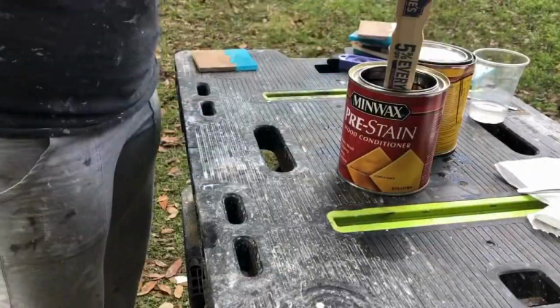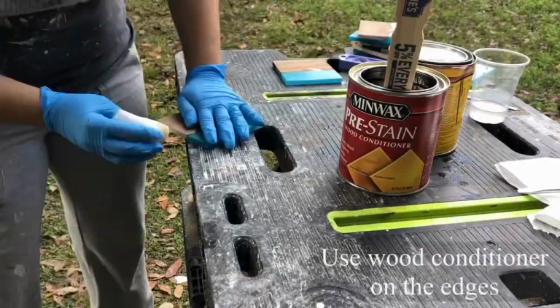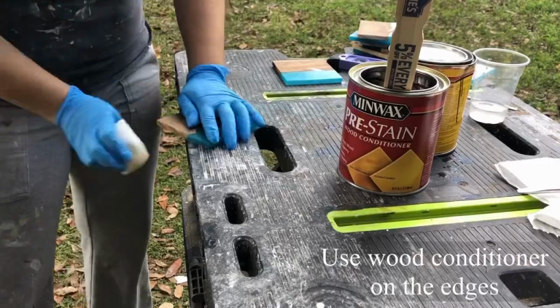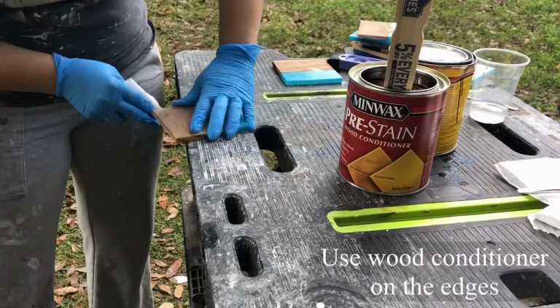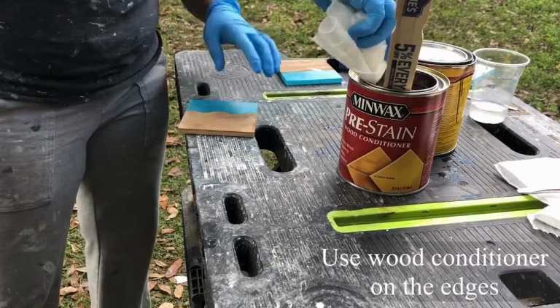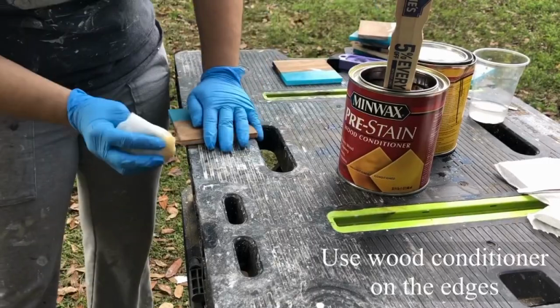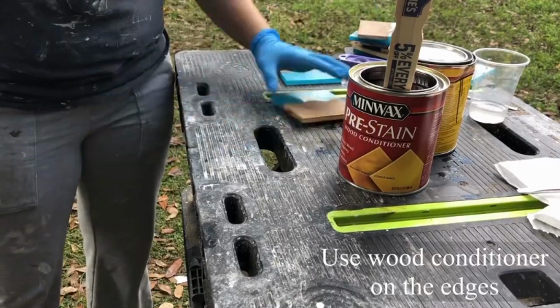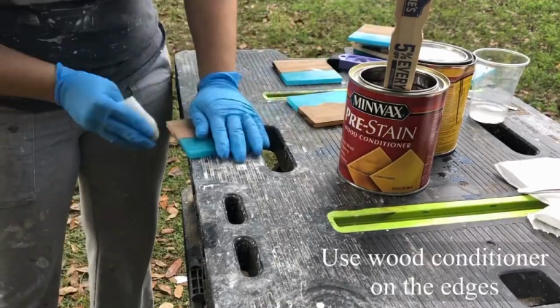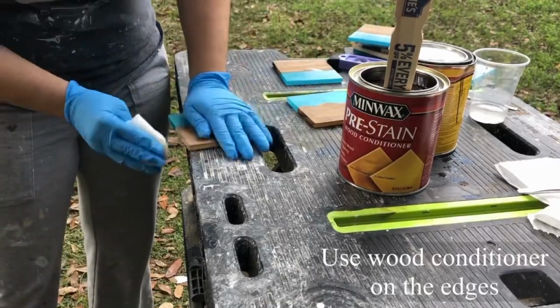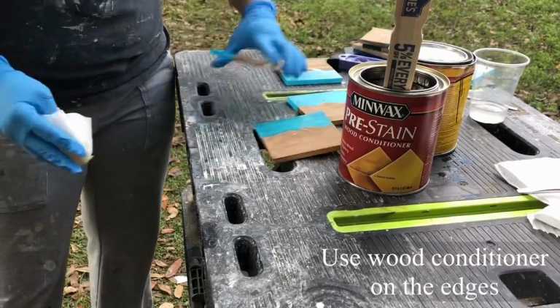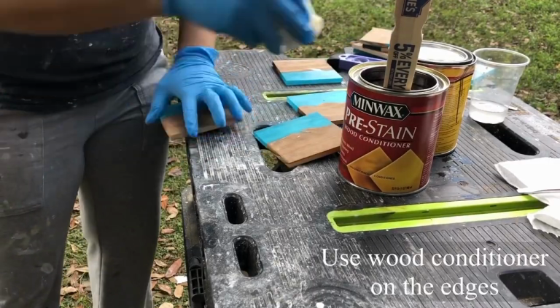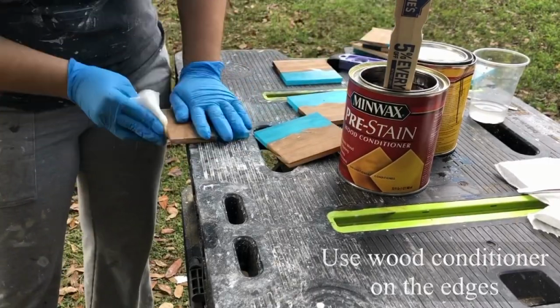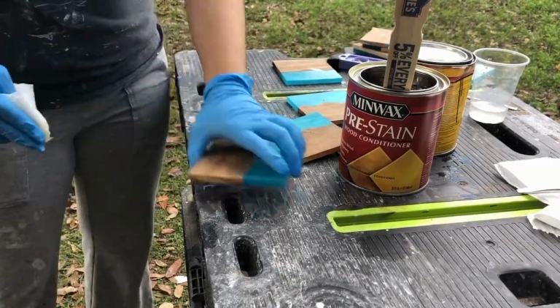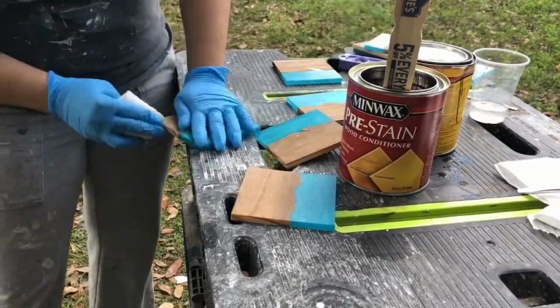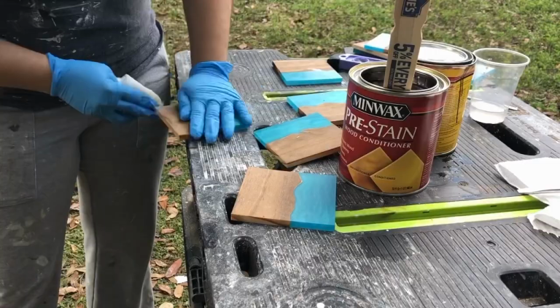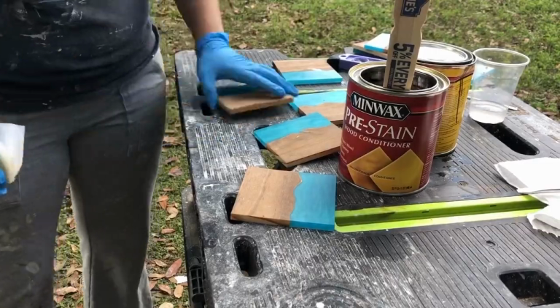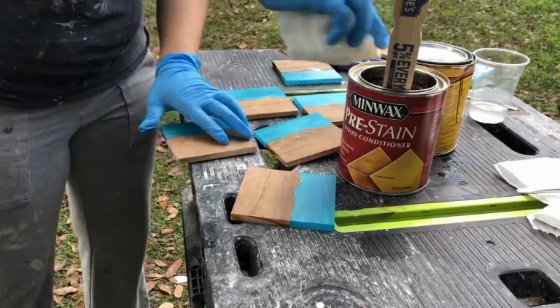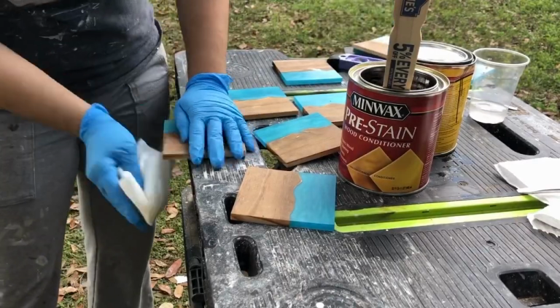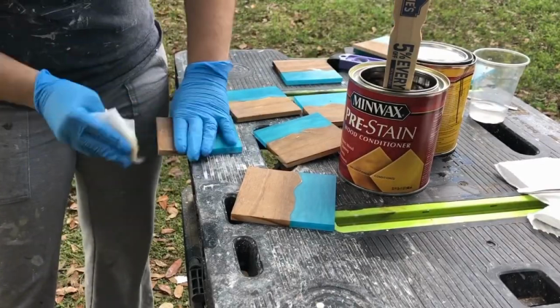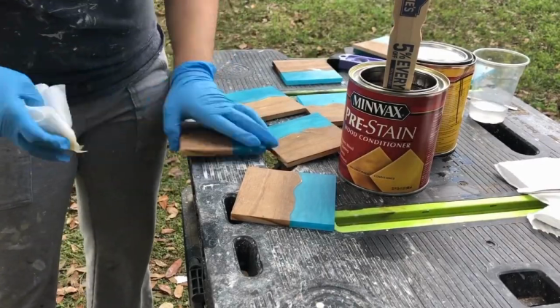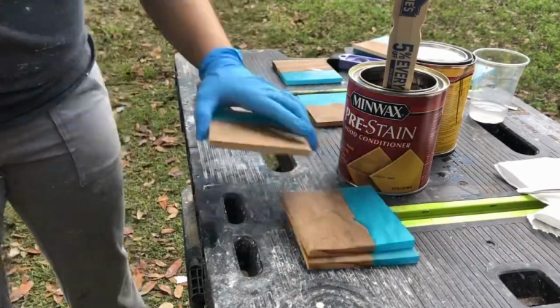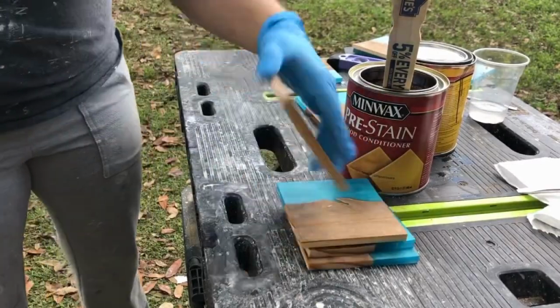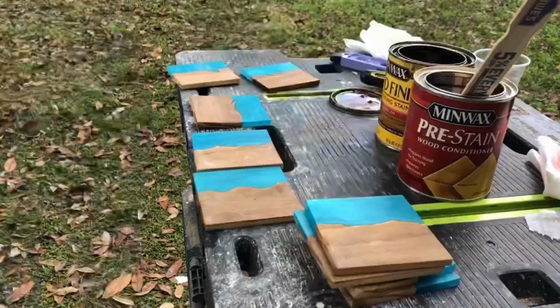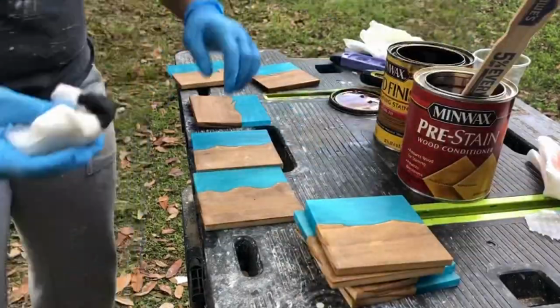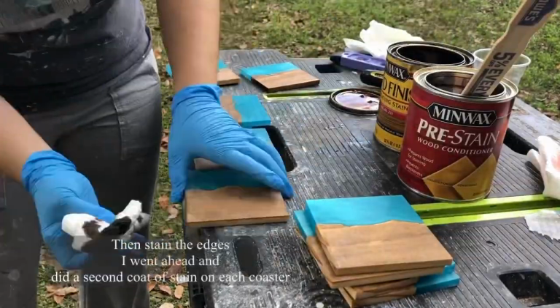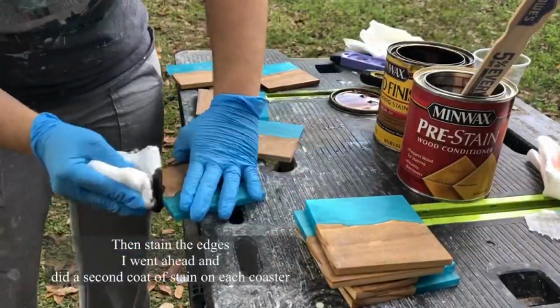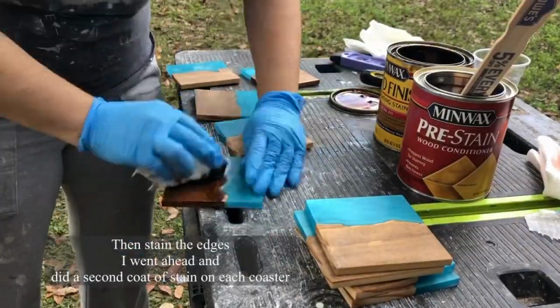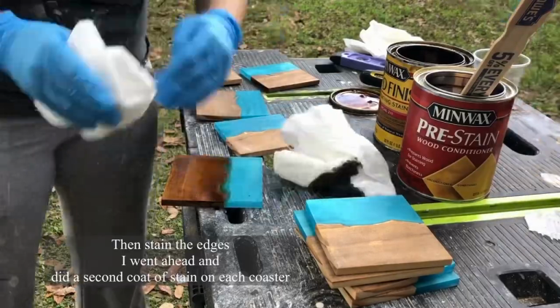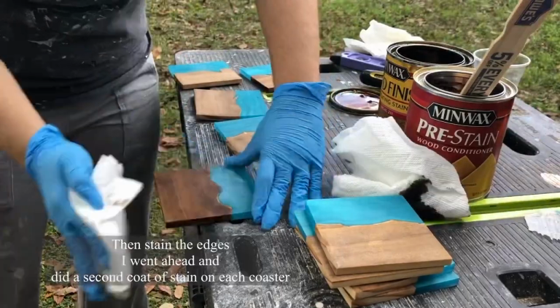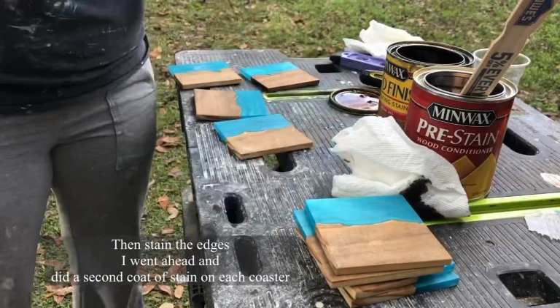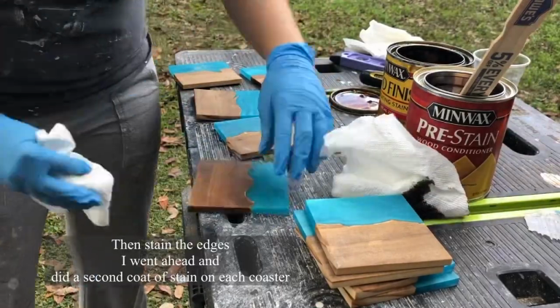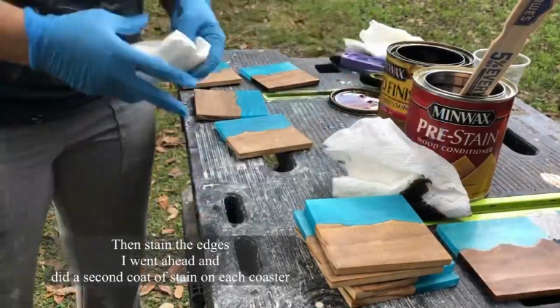Just like I mentioned before, you have to pre-condition and then stain the unfinished sides. I actually decided to do a second coat of stain while I was at it.